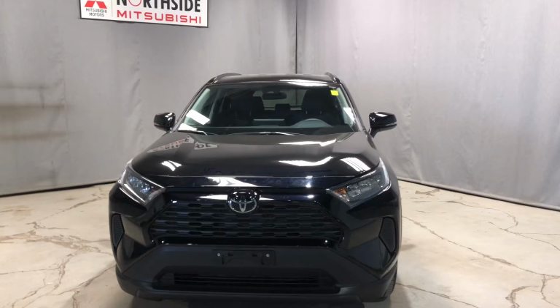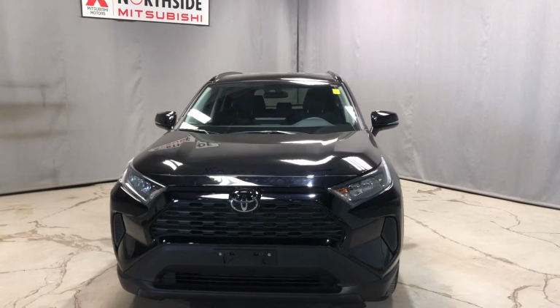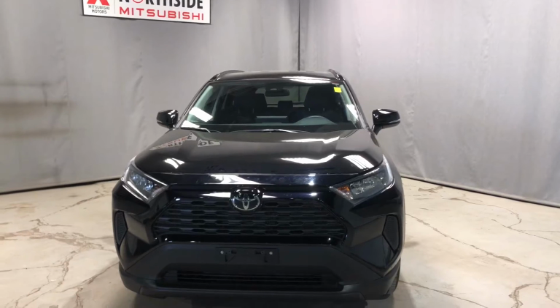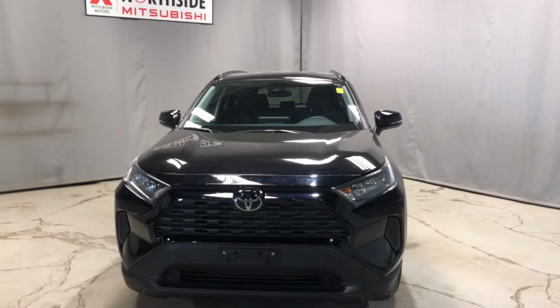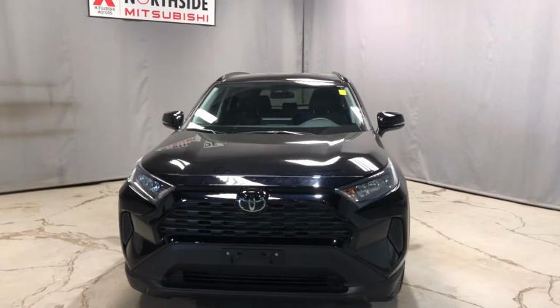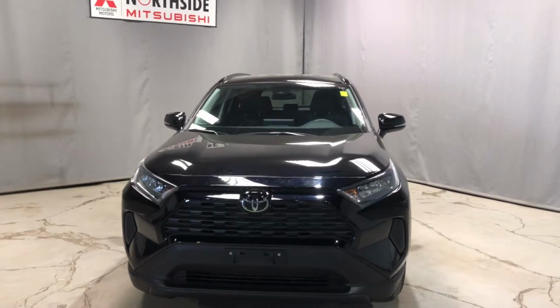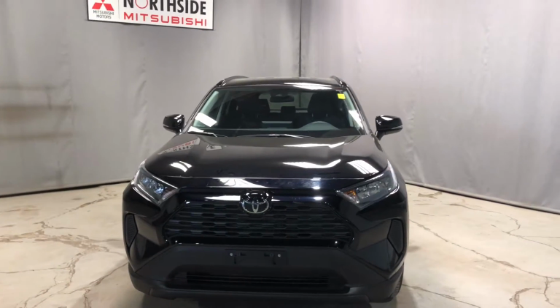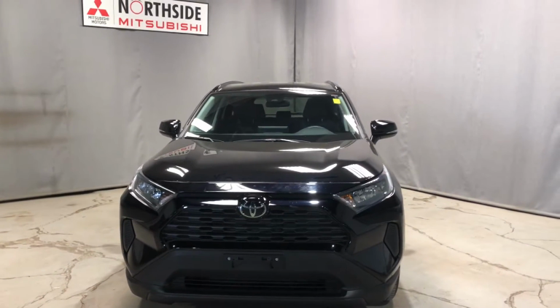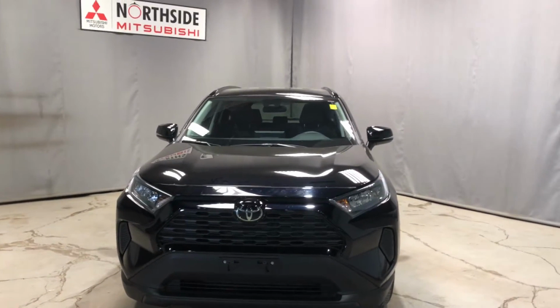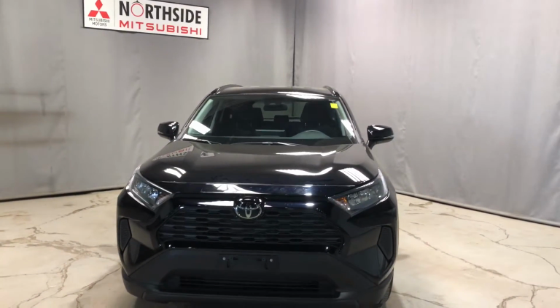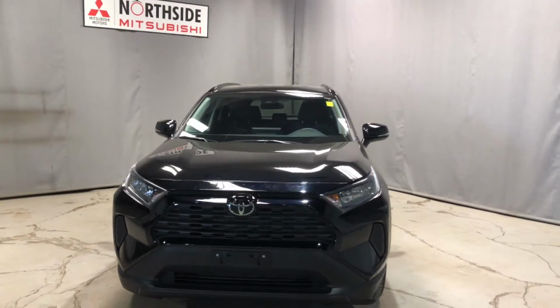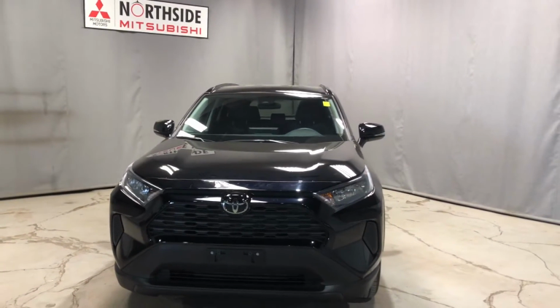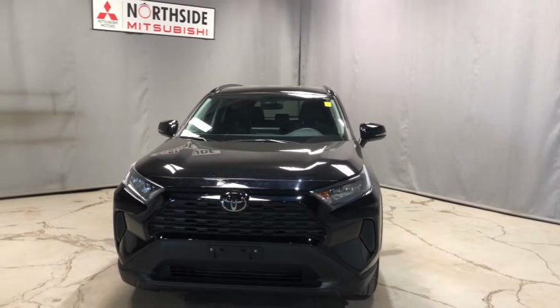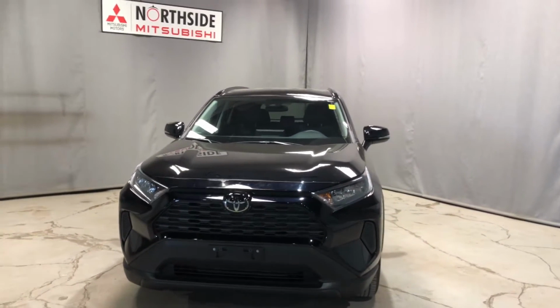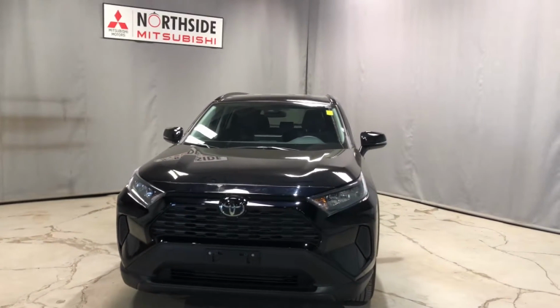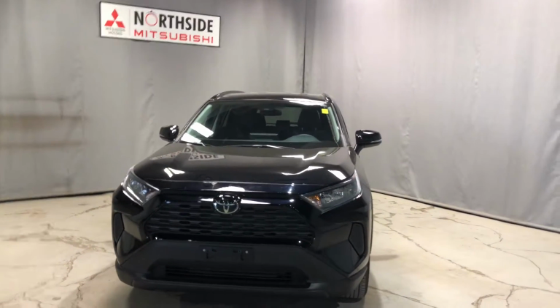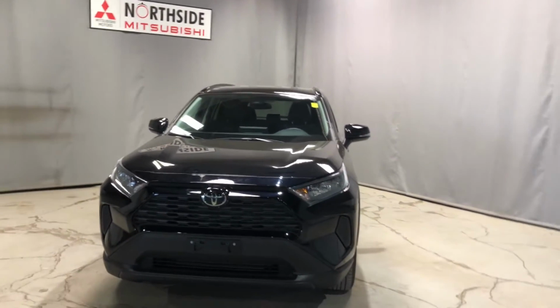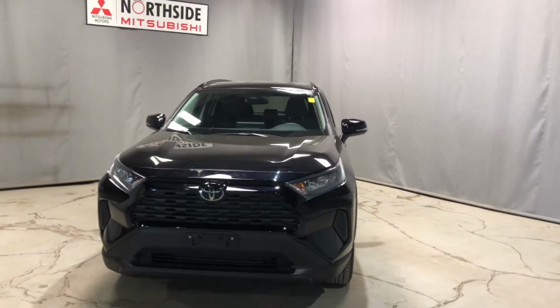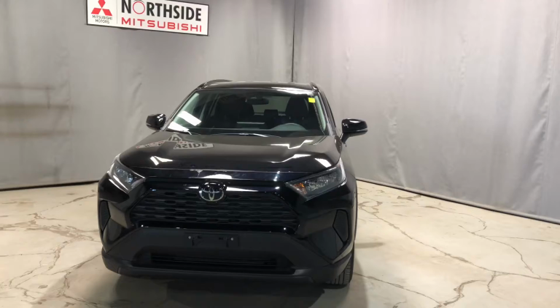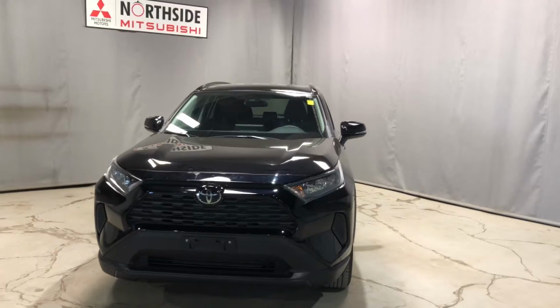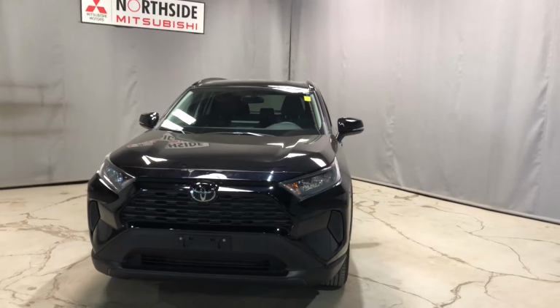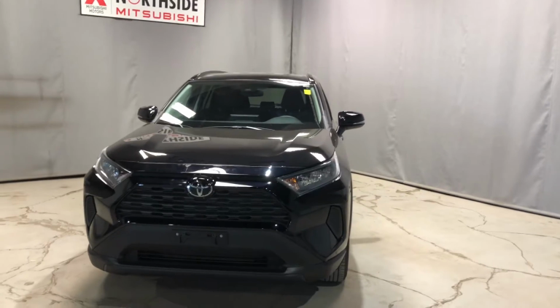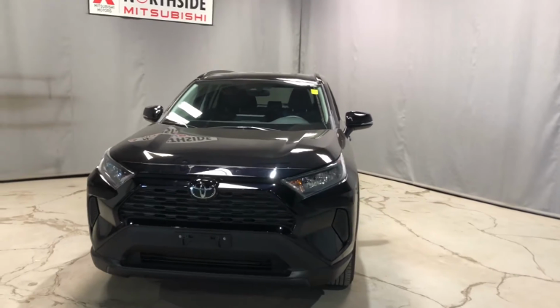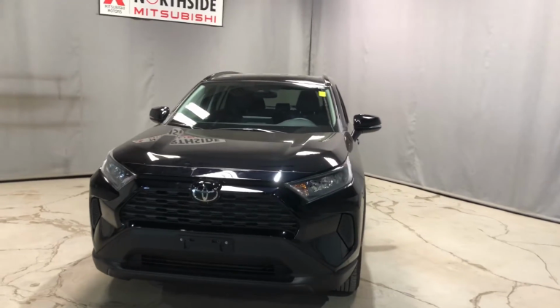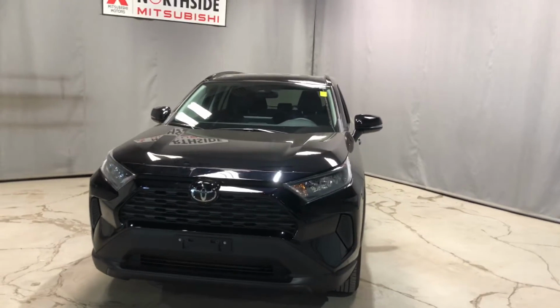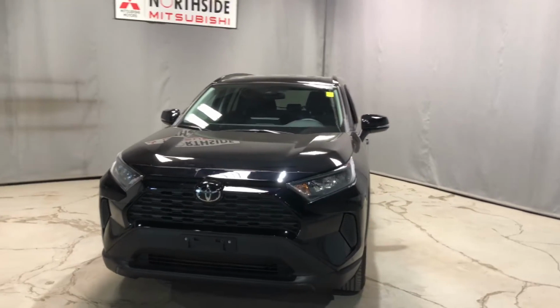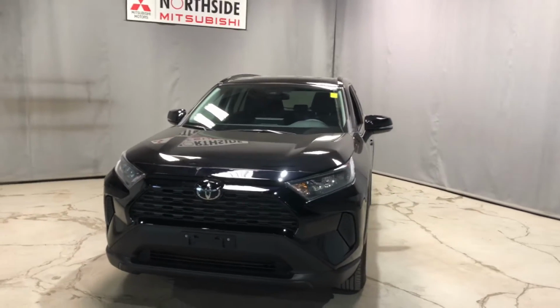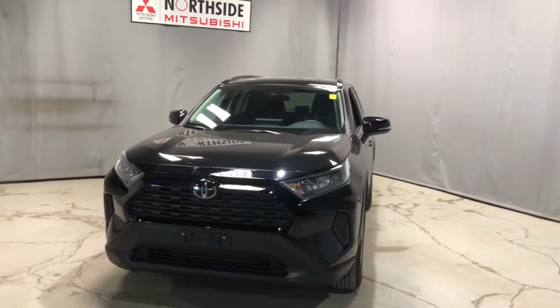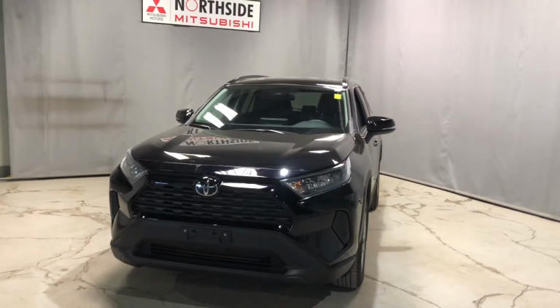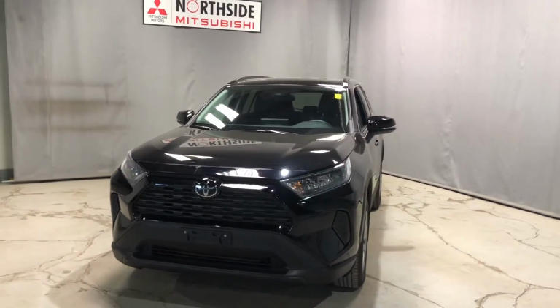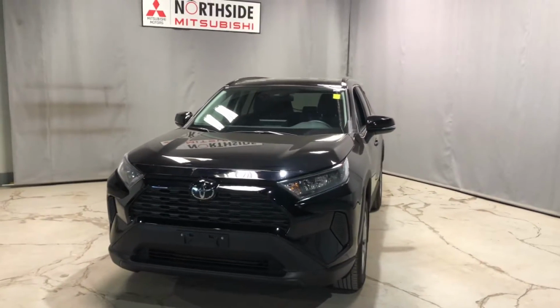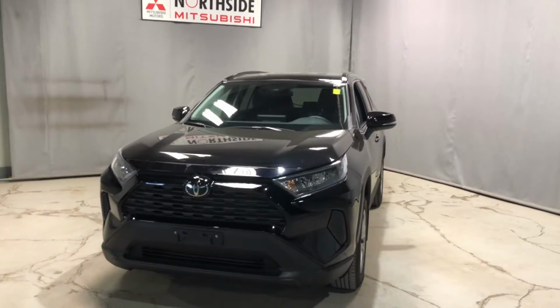Hey Gag and Deep! Jay here from Northside Mitsubishi. I'm just going to do a quick walk-around video on our beautiful 2019 Toyota RAV4 LE.